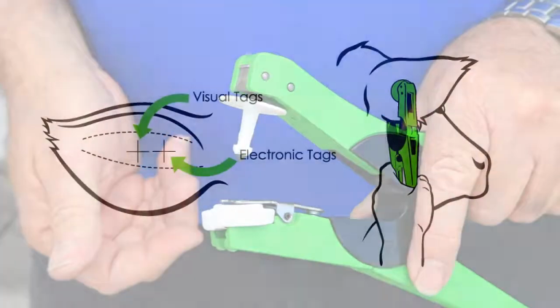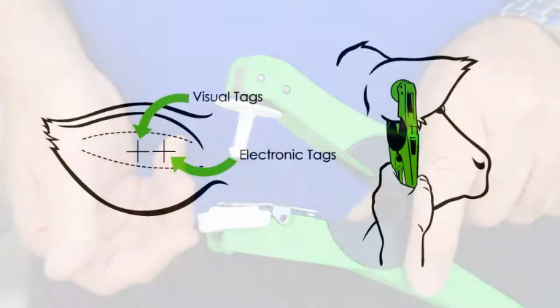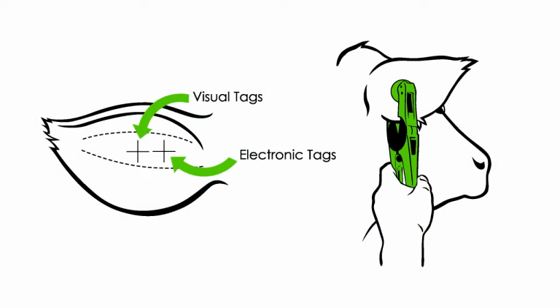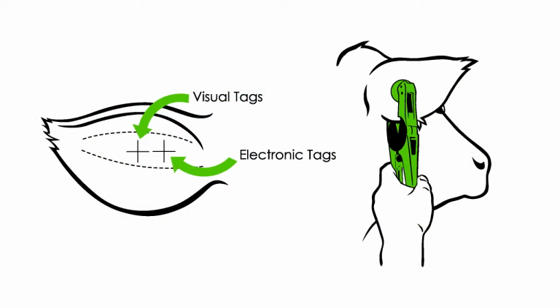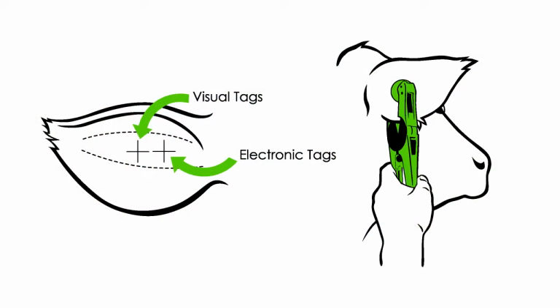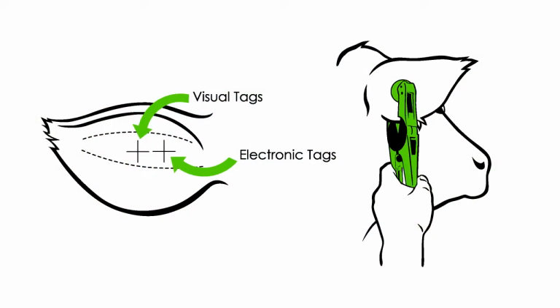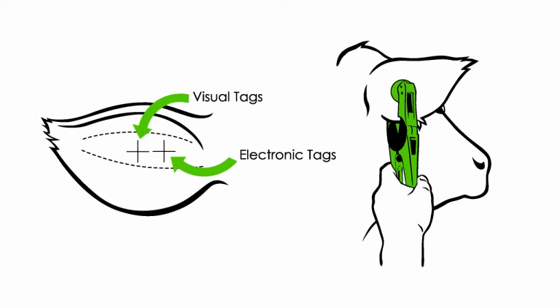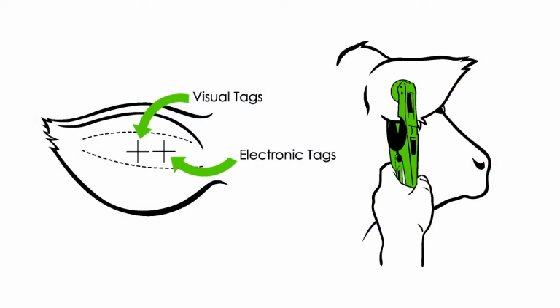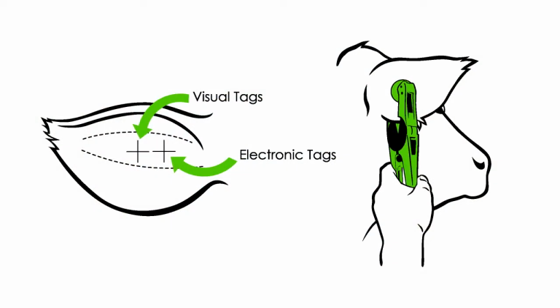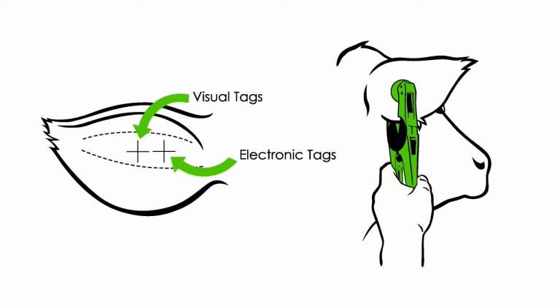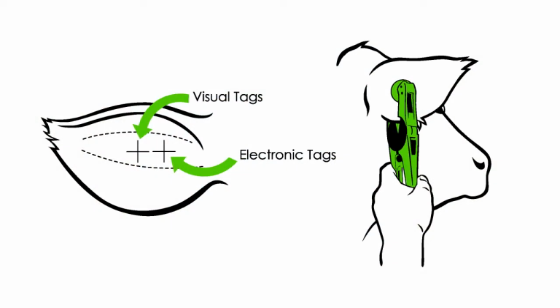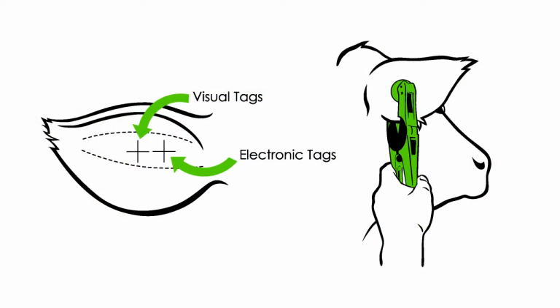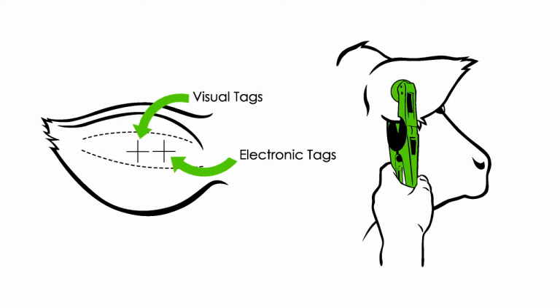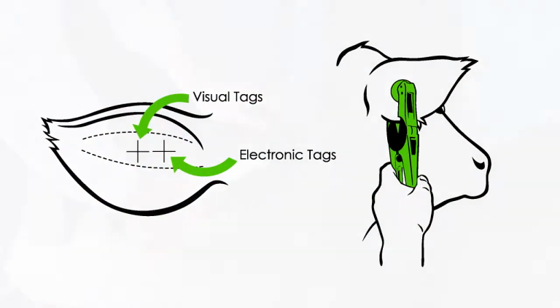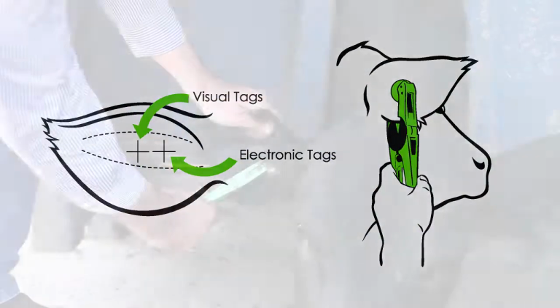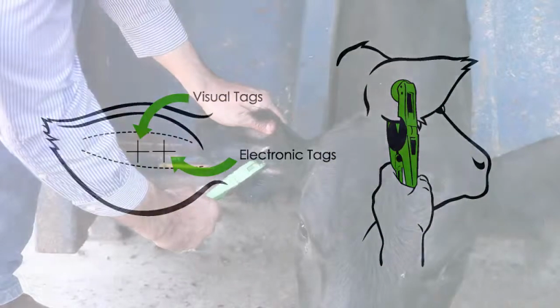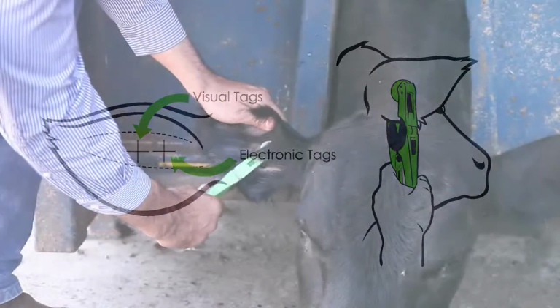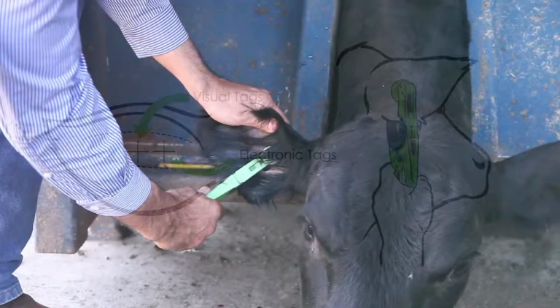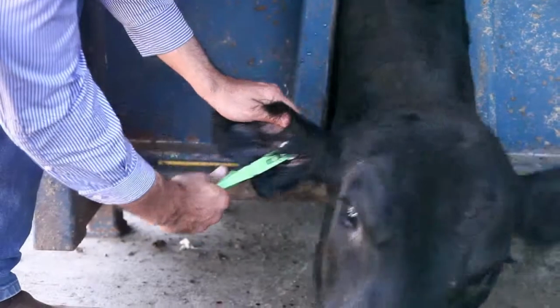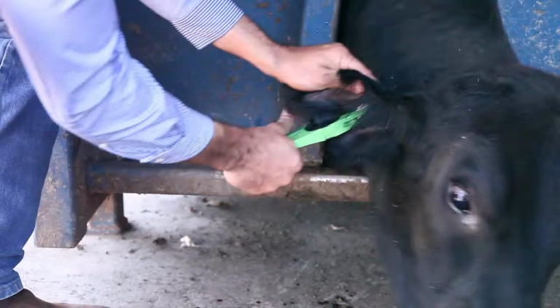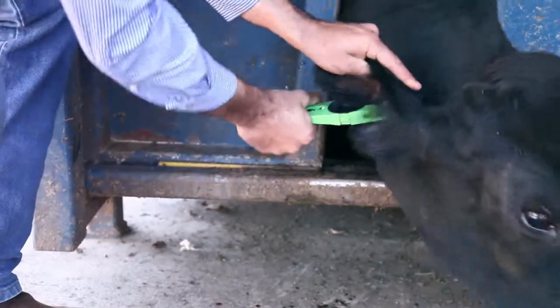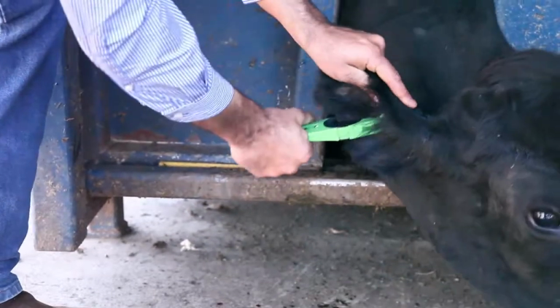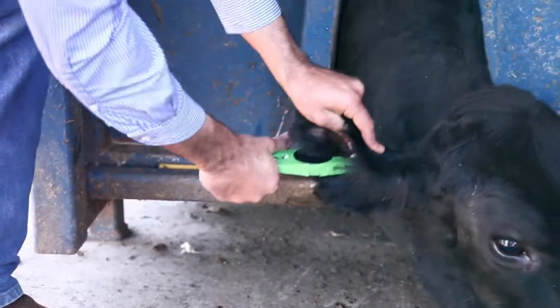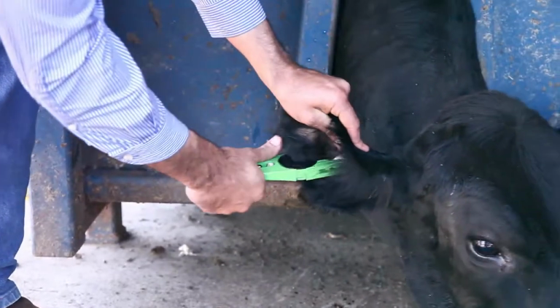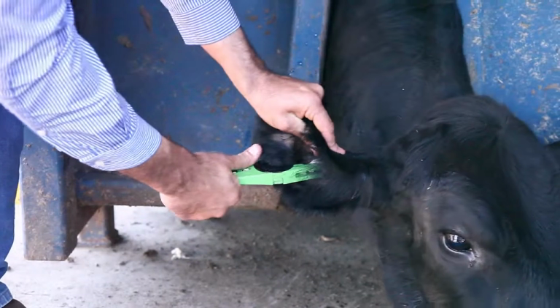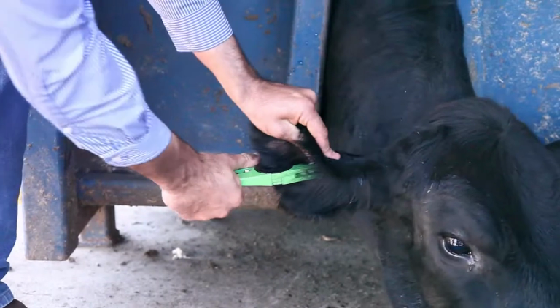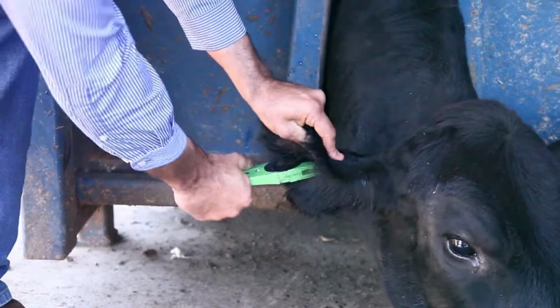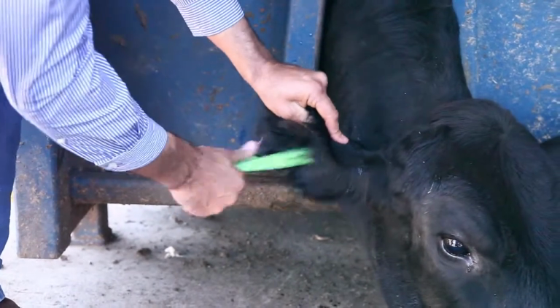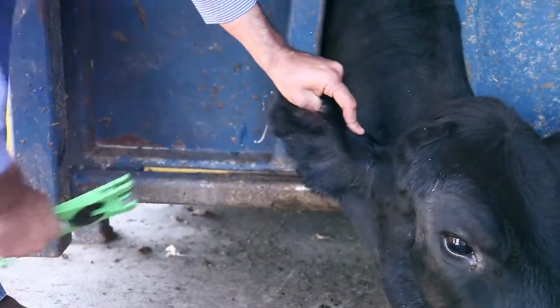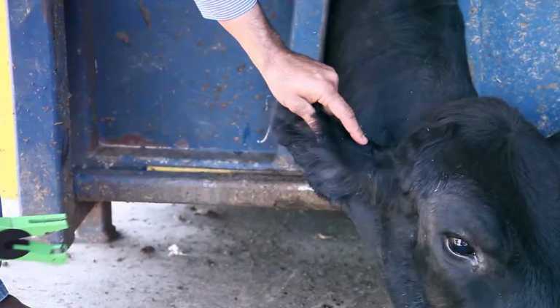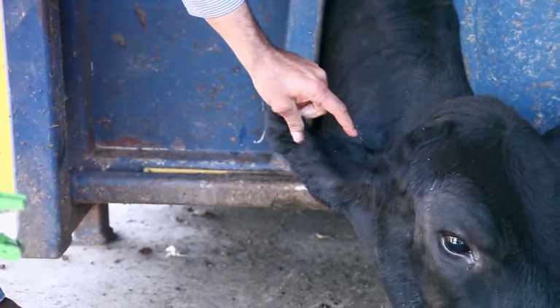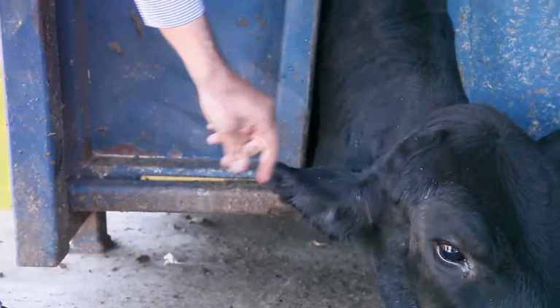Apply the tag in the correct location based on the type of tag you are applying. Squeeze the applicator firmly to seat the button into the device.